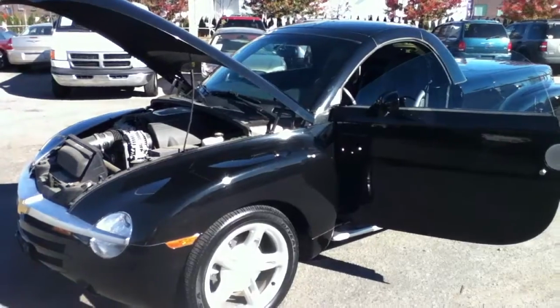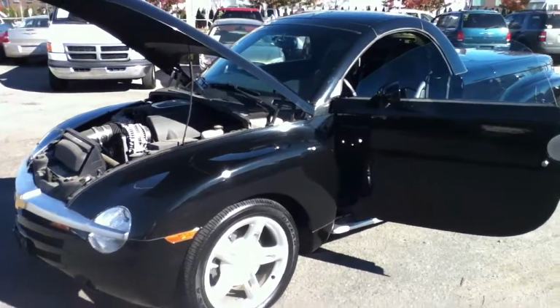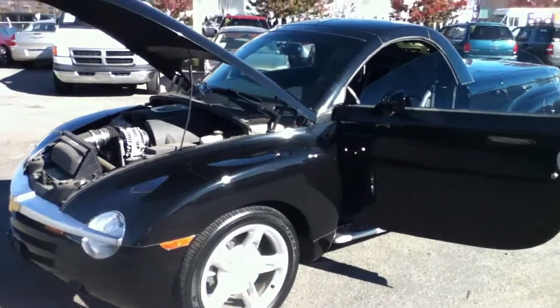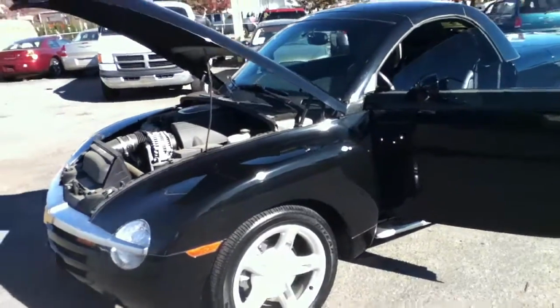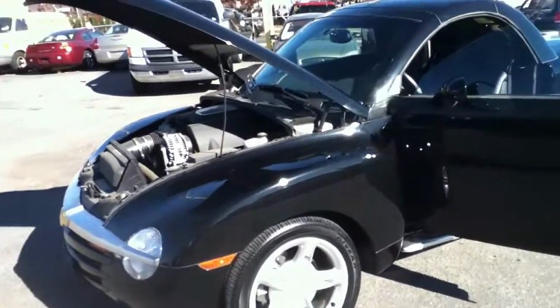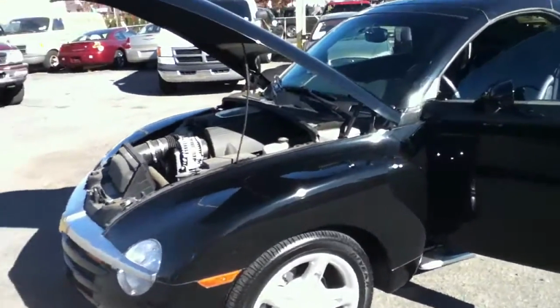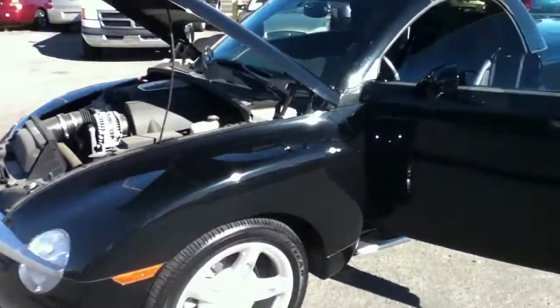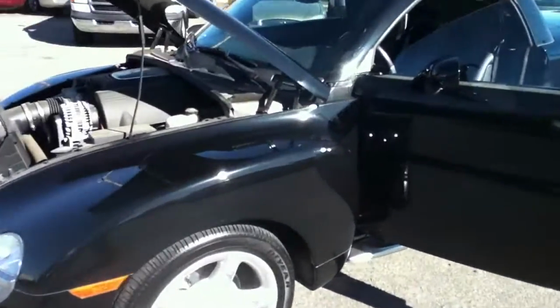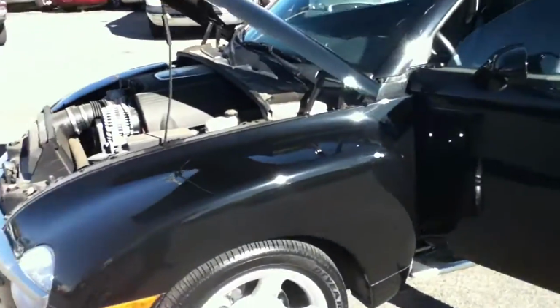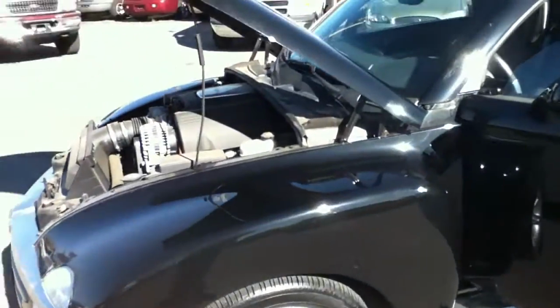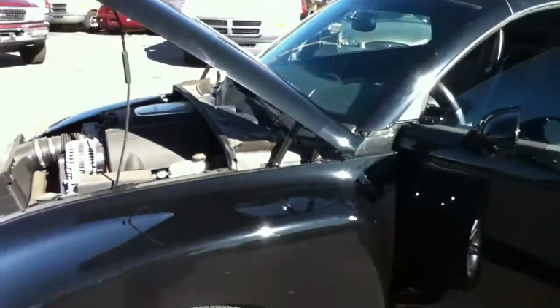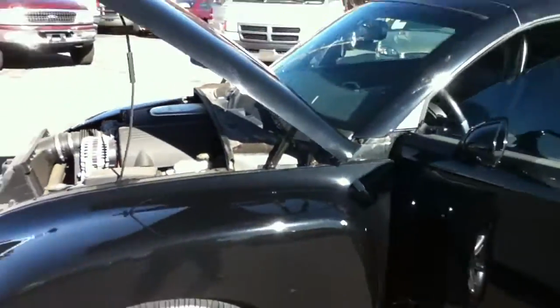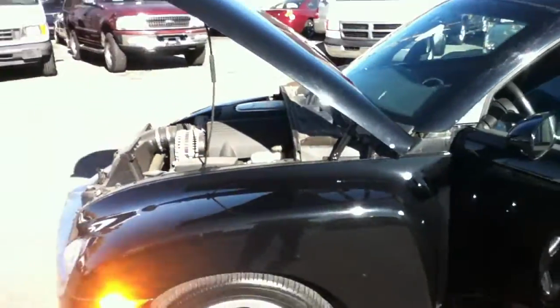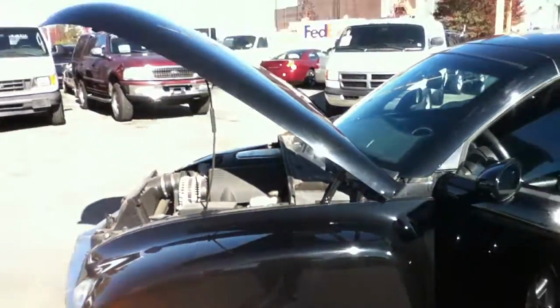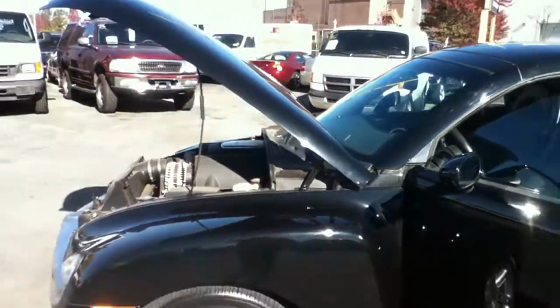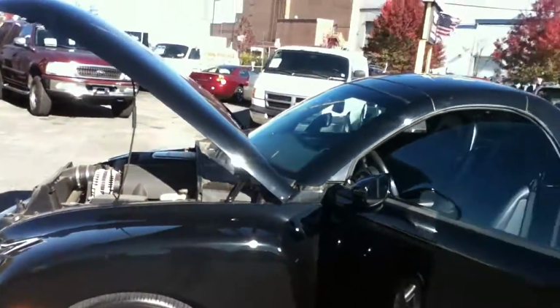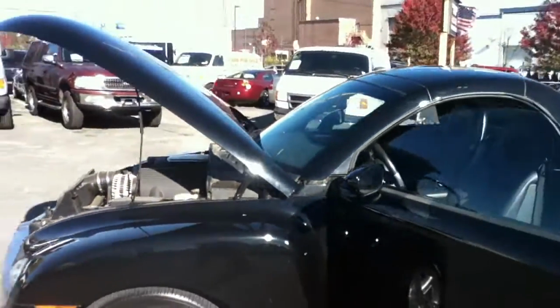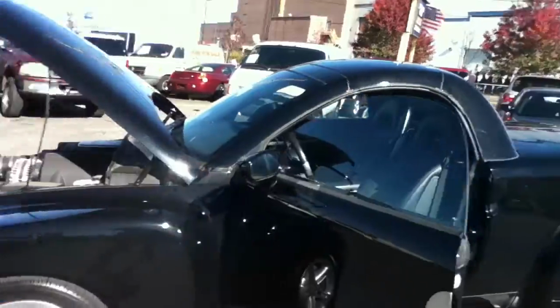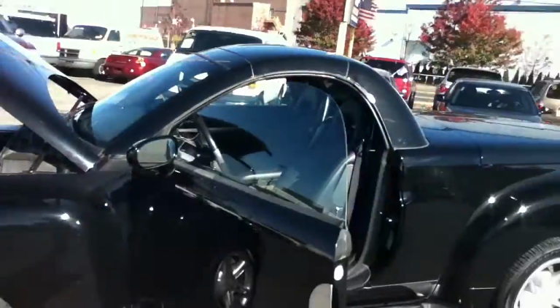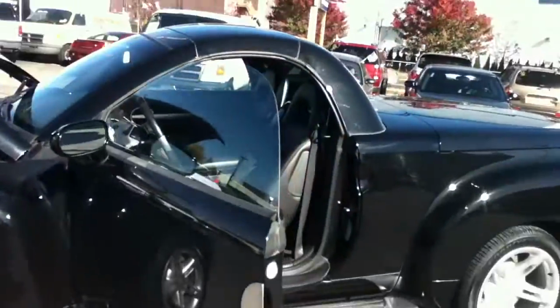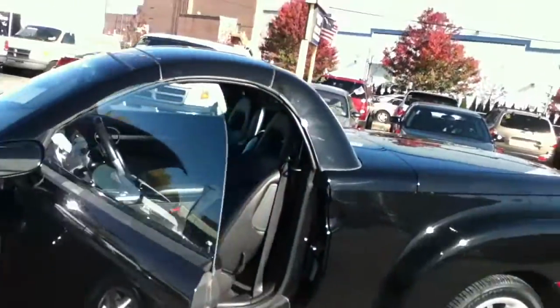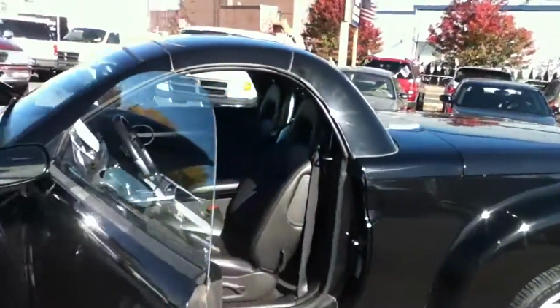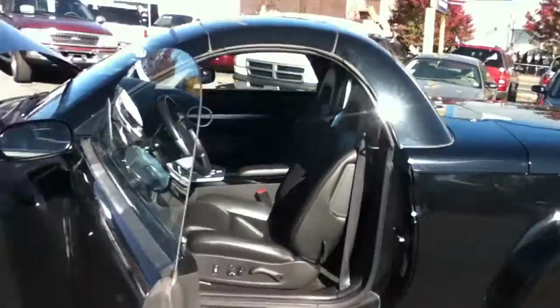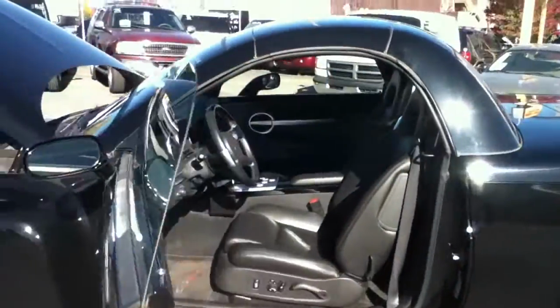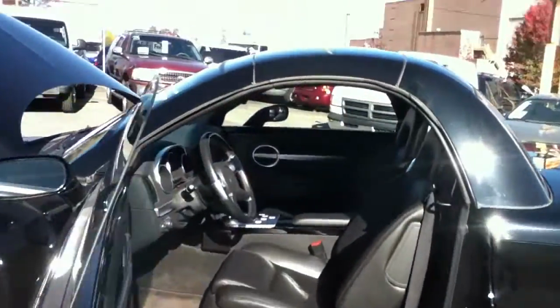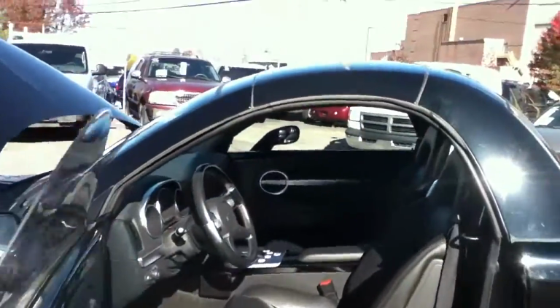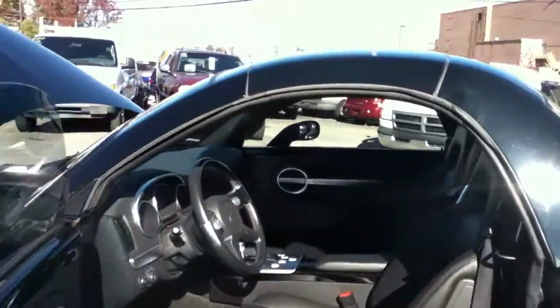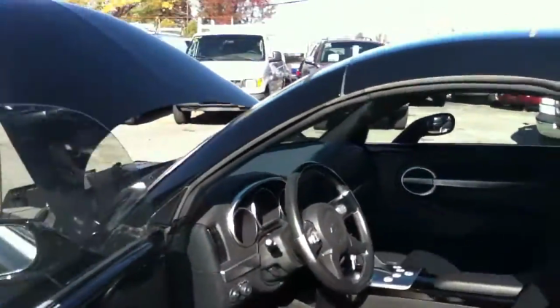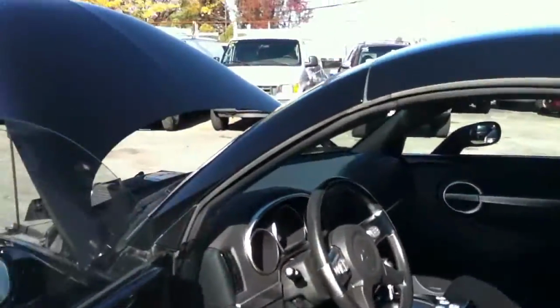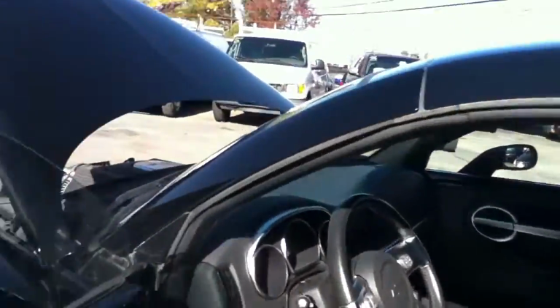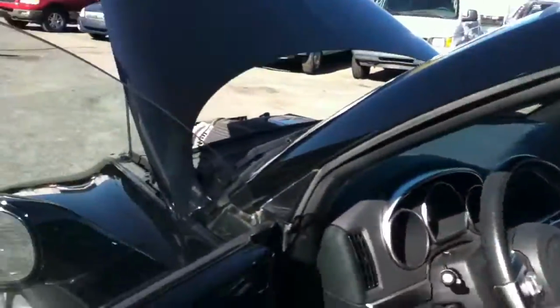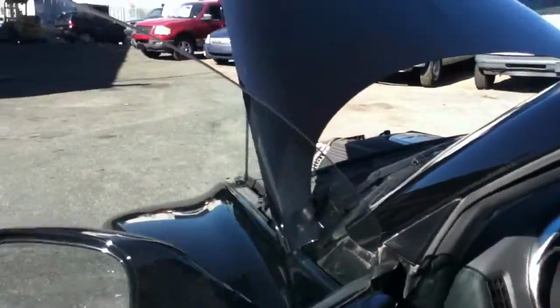Hello ladies and gentlemen, this is Anthony from Bestway. This is a 2004 Chevrolet SSR with a 5.3 liter engine.